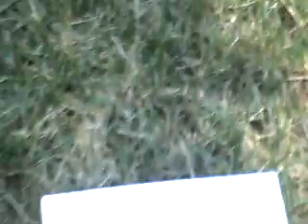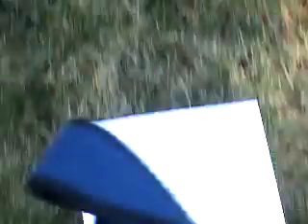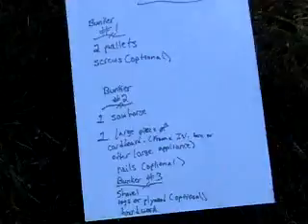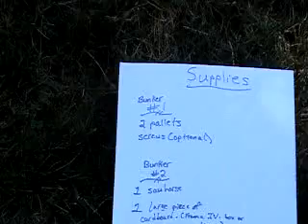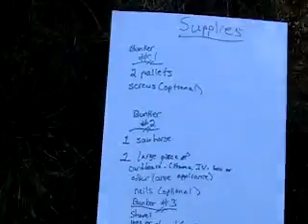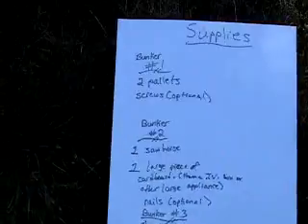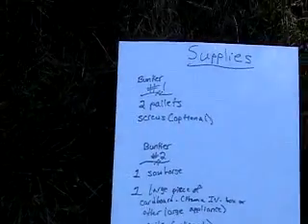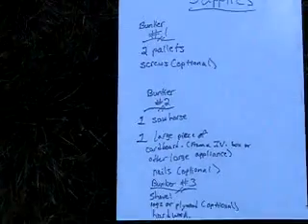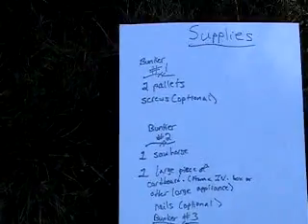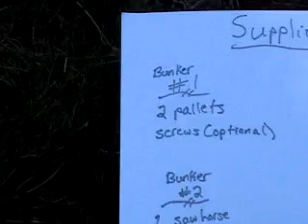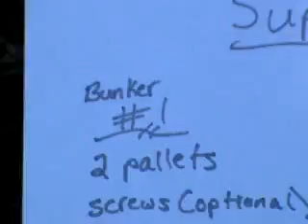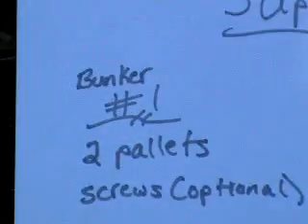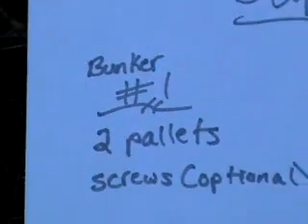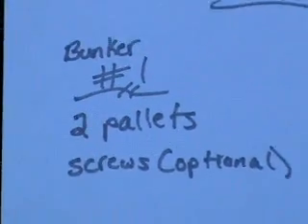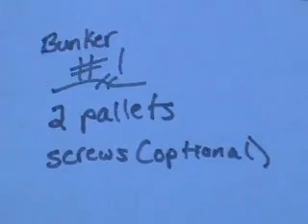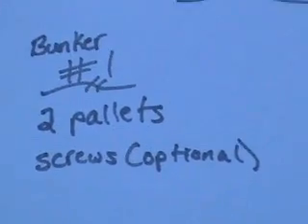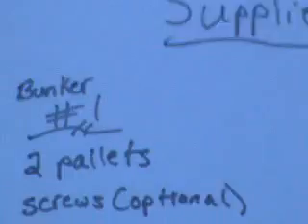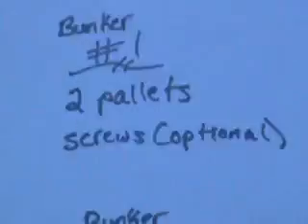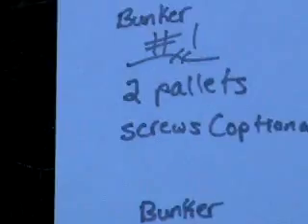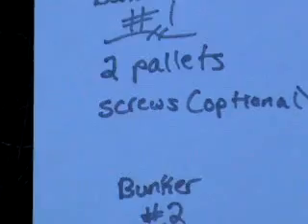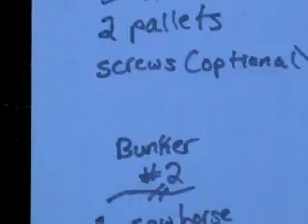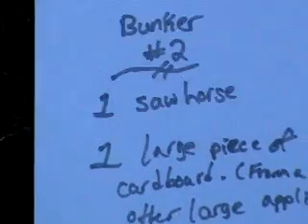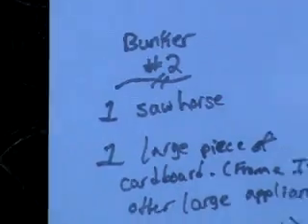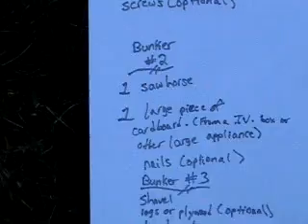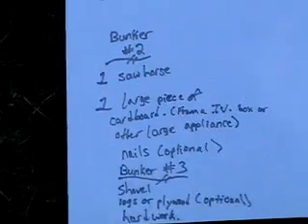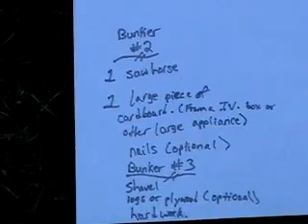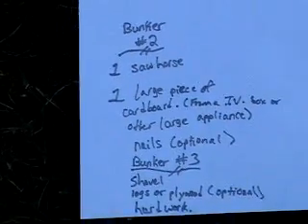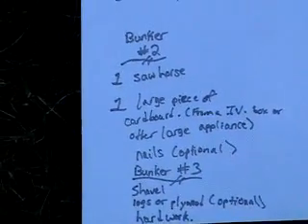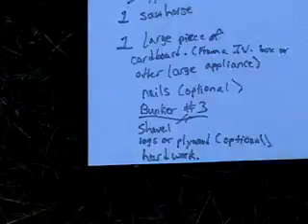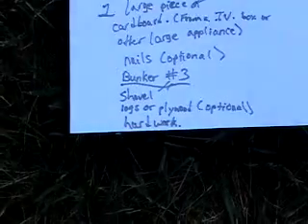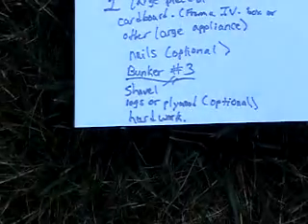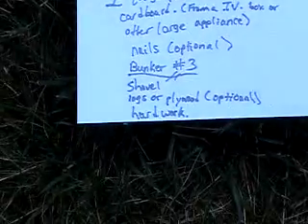Here's just the supplies again: bunker number one, bunker number two, and bunker number three.